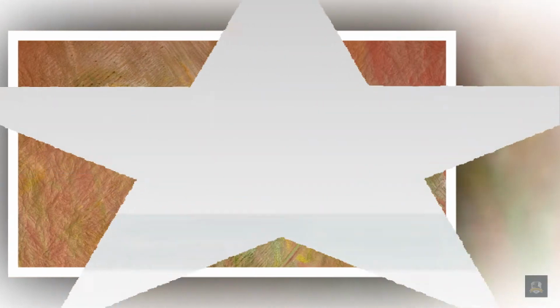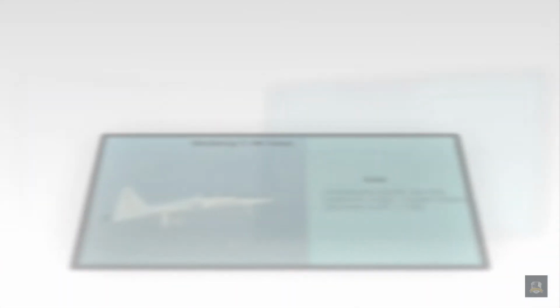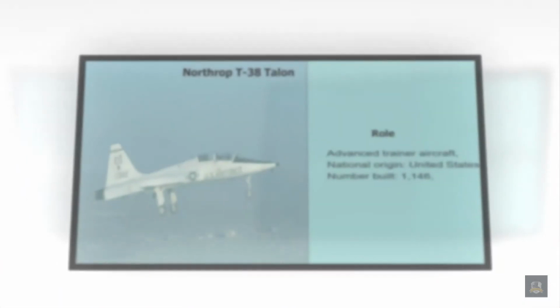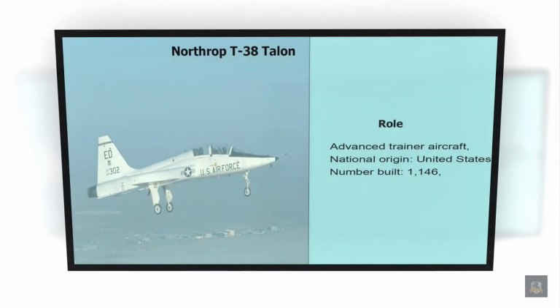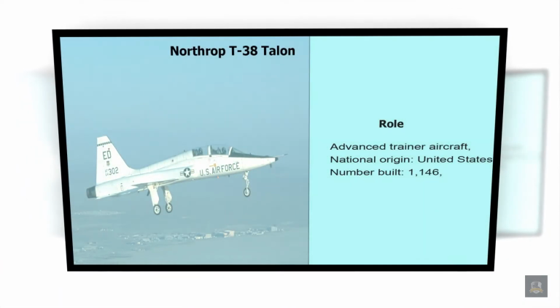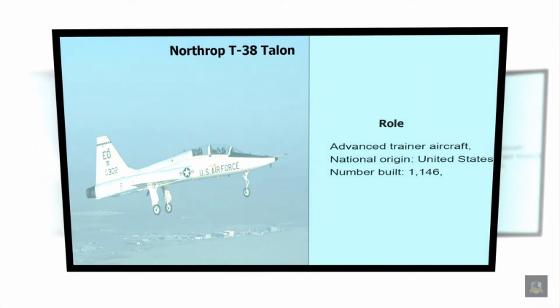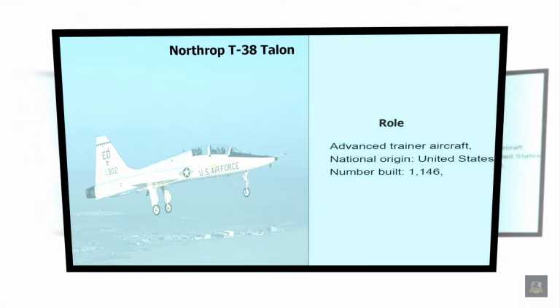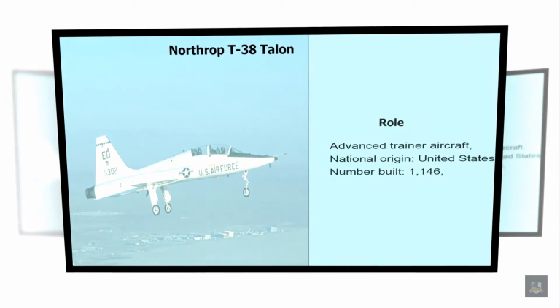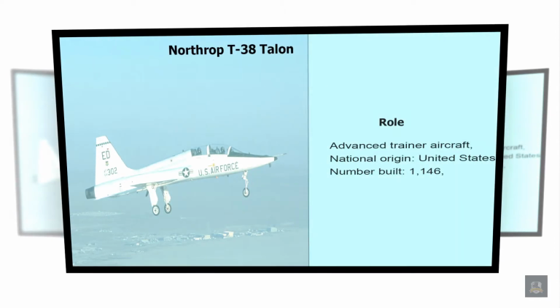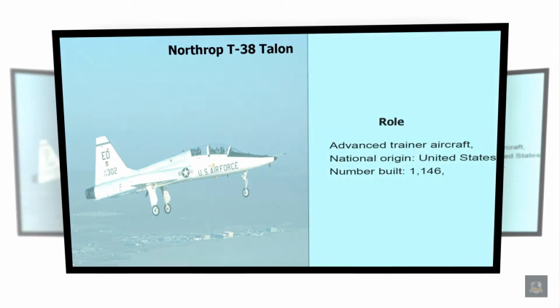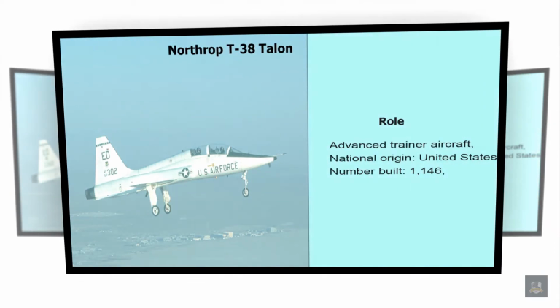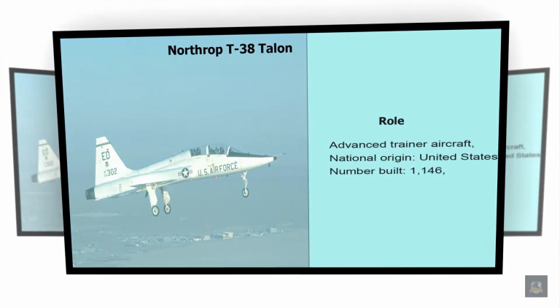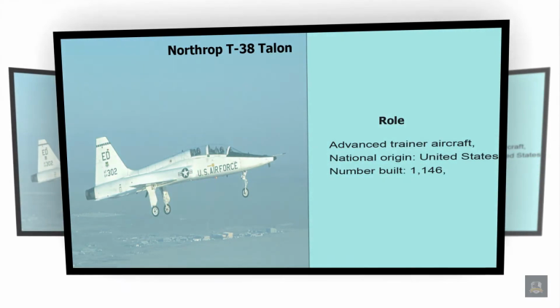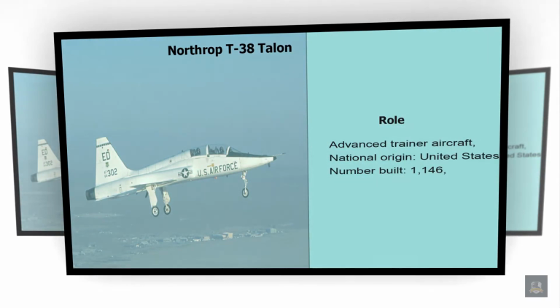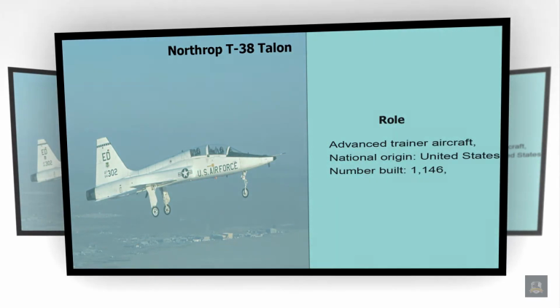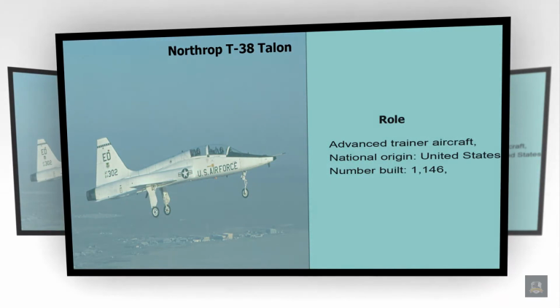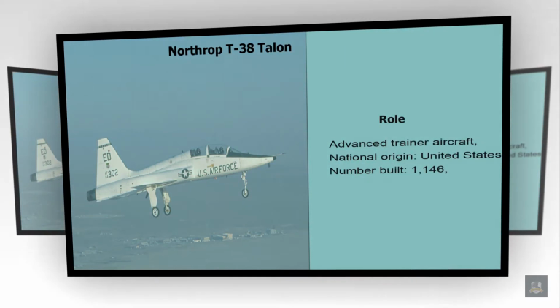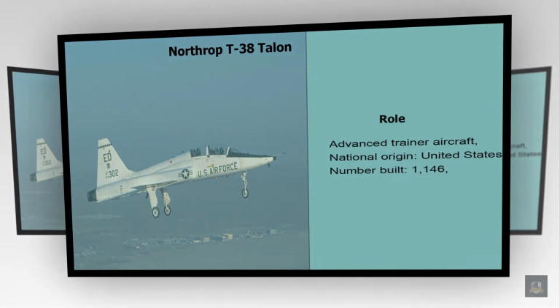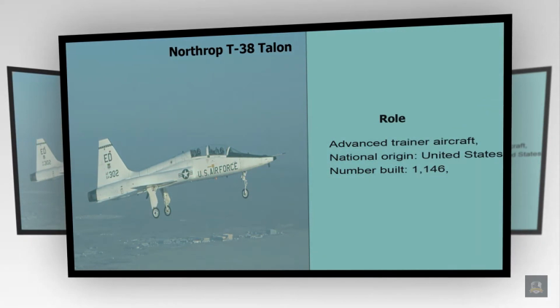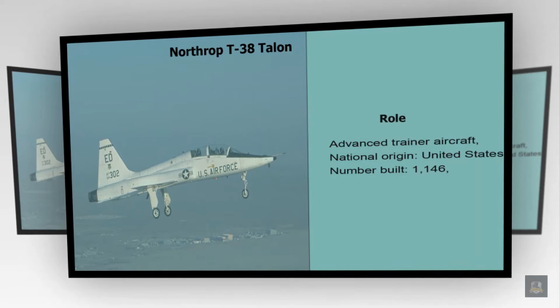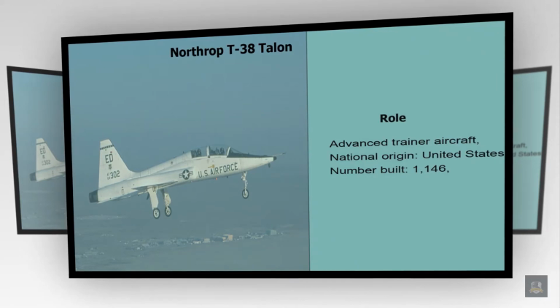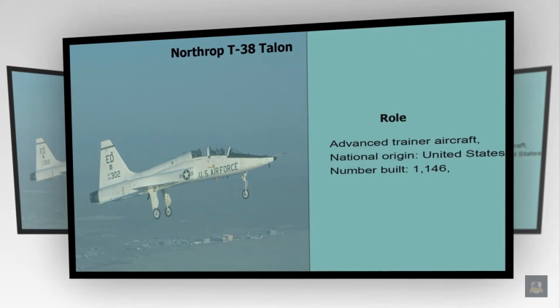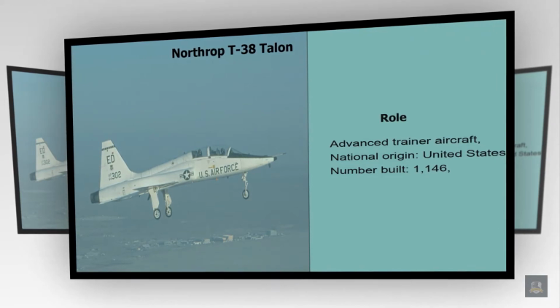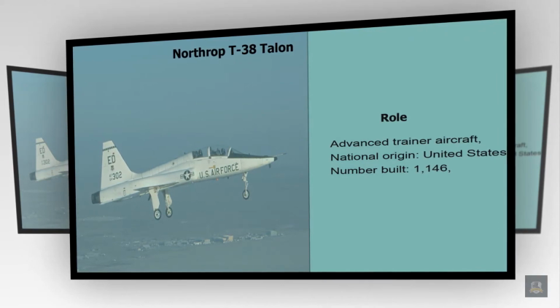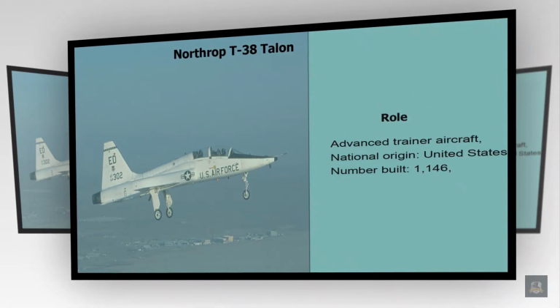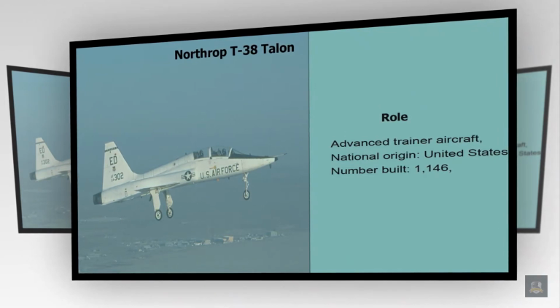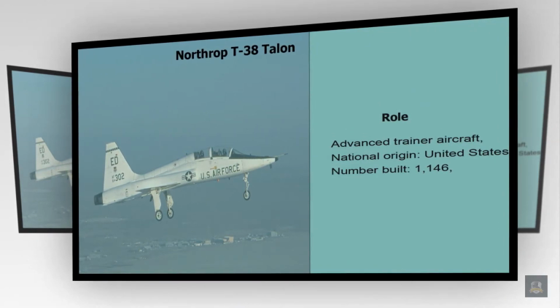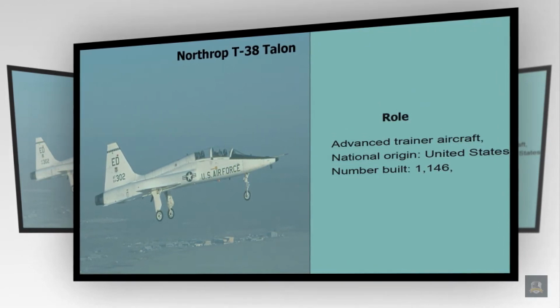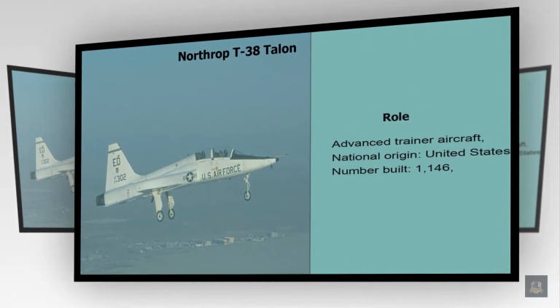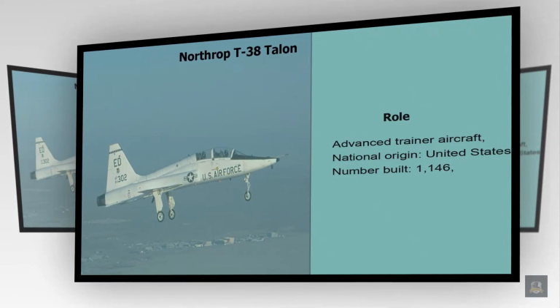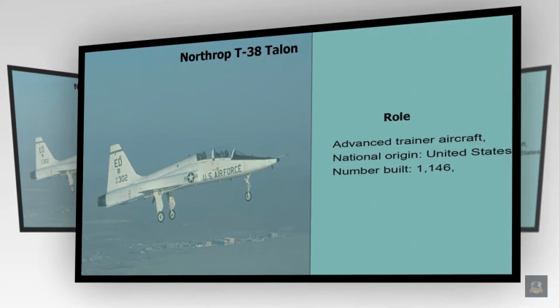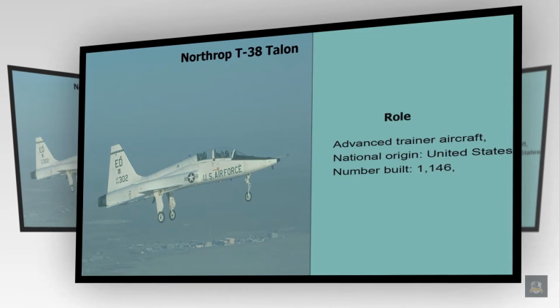Number 3: Northrop T-38 Talon. Role: Advanced Trainer Aircraft. National Origin: United States. Number Built: 1146.